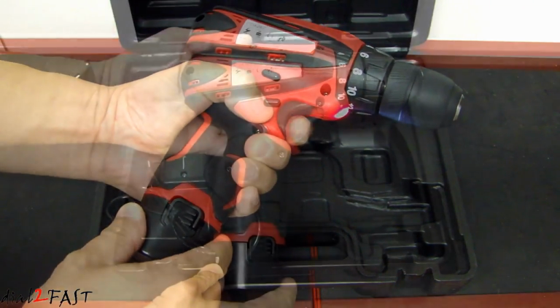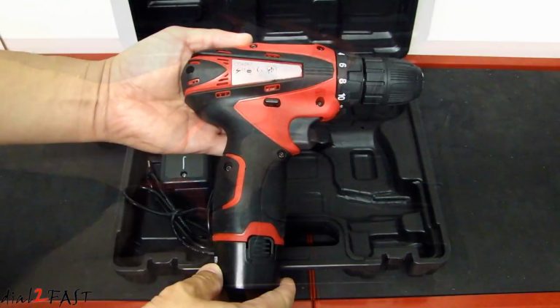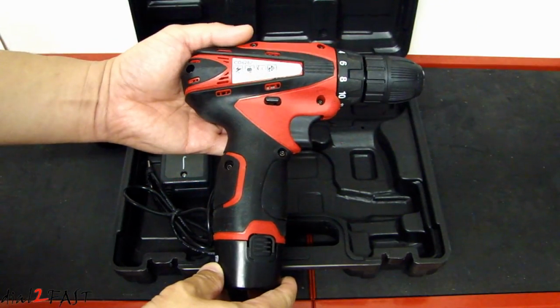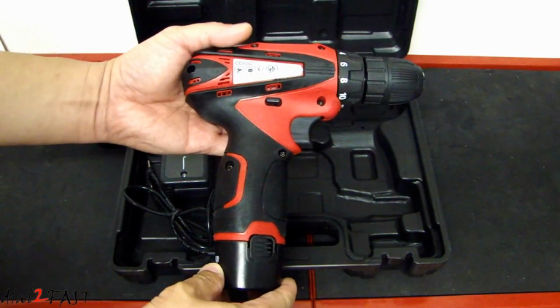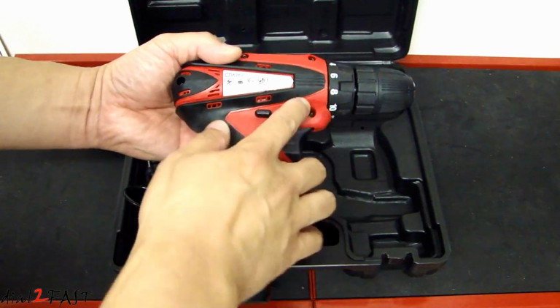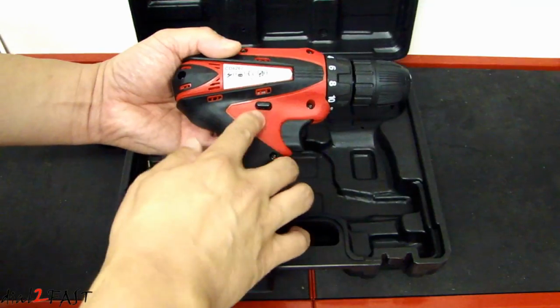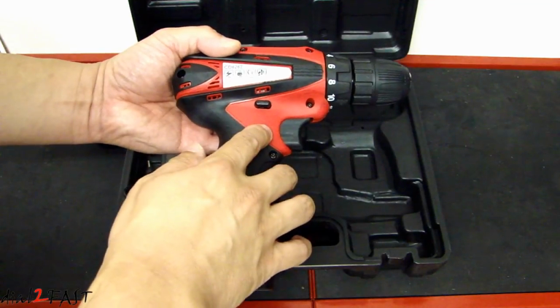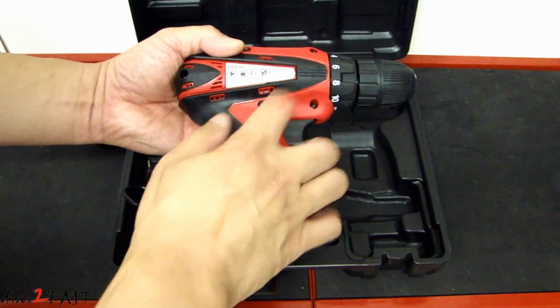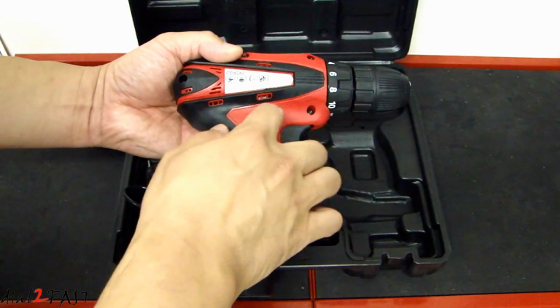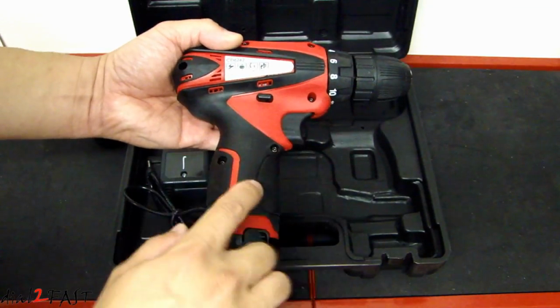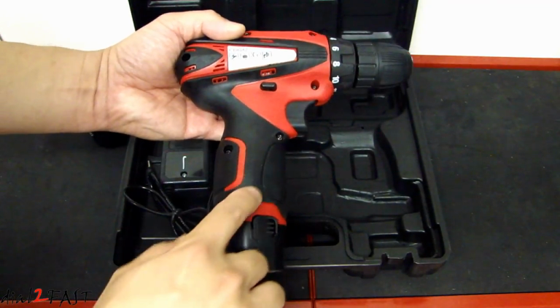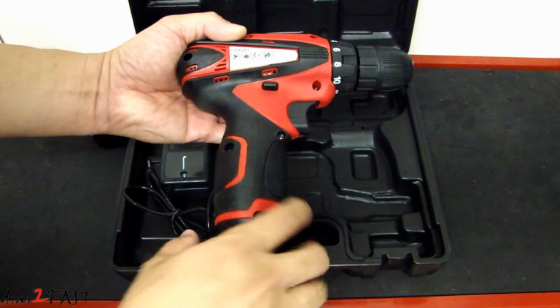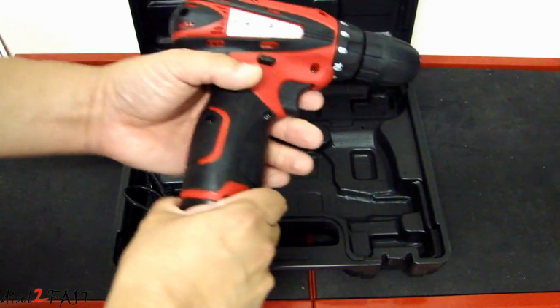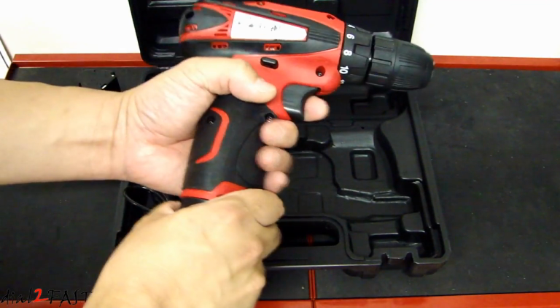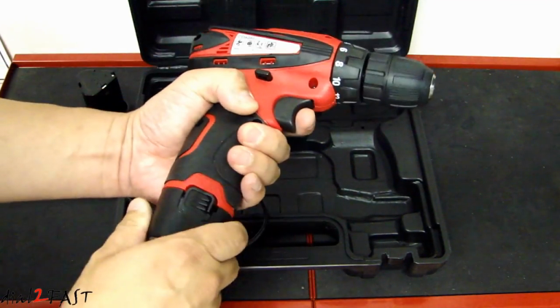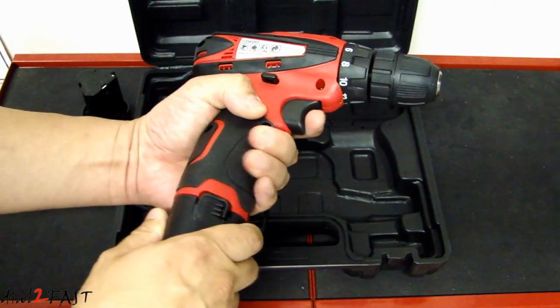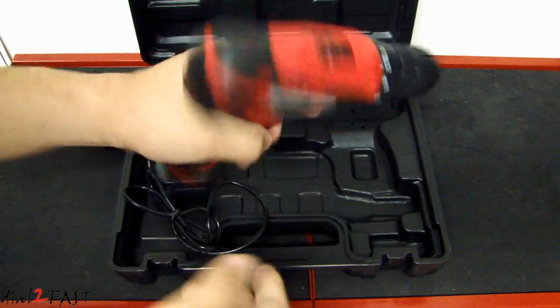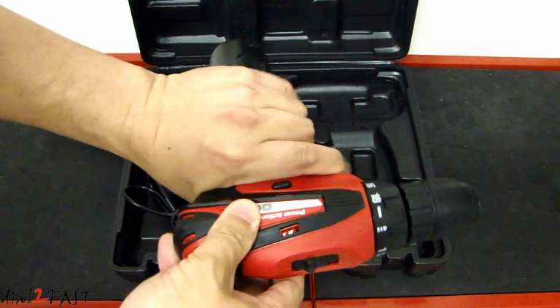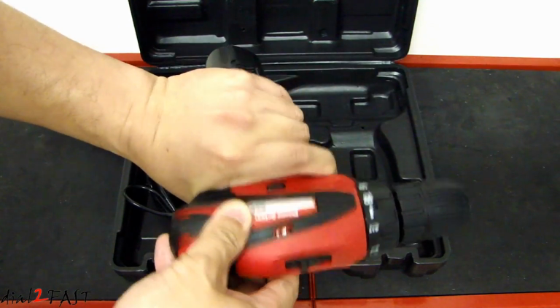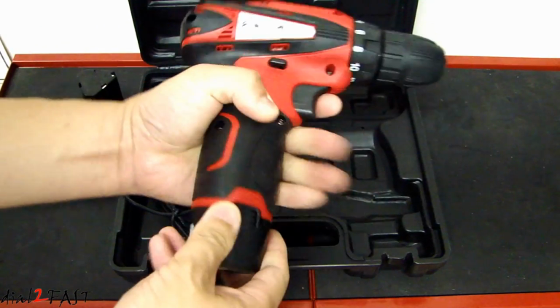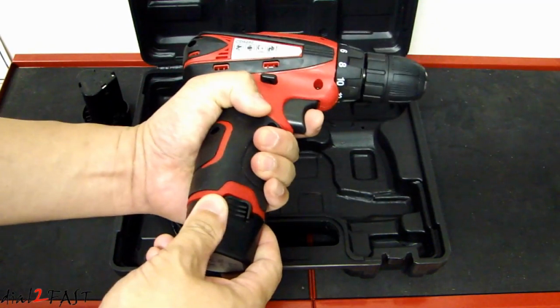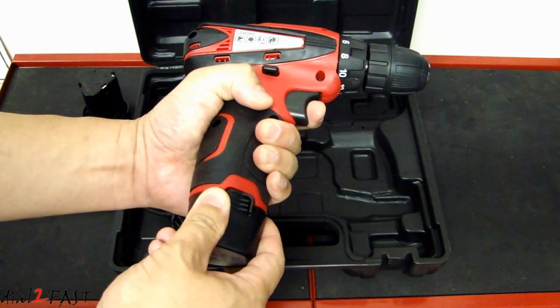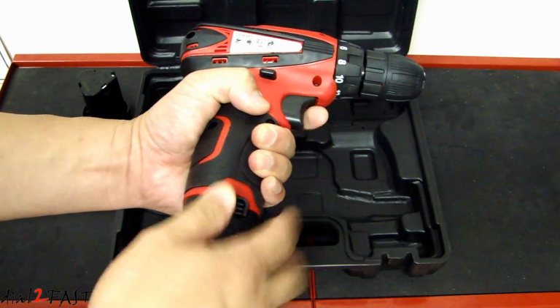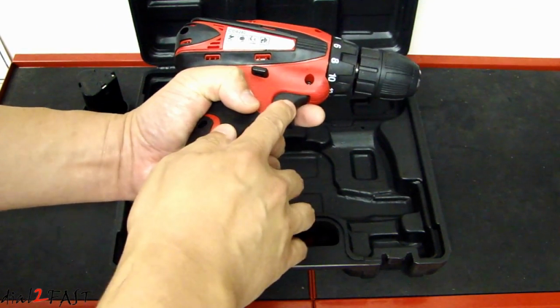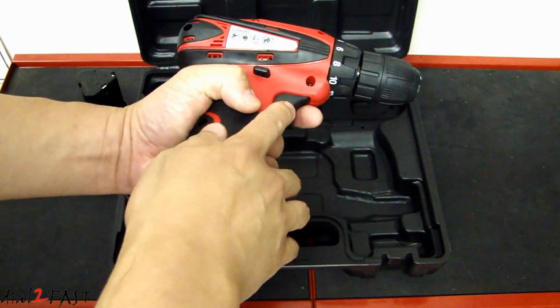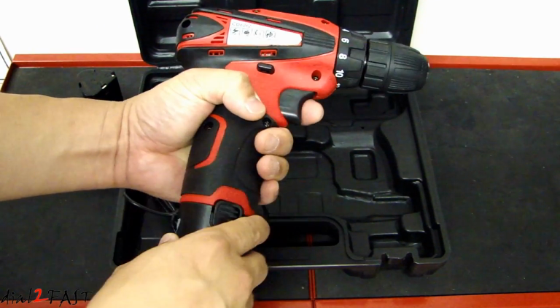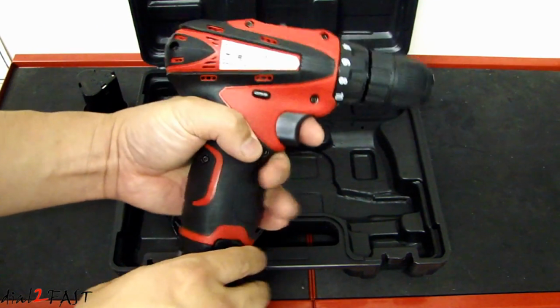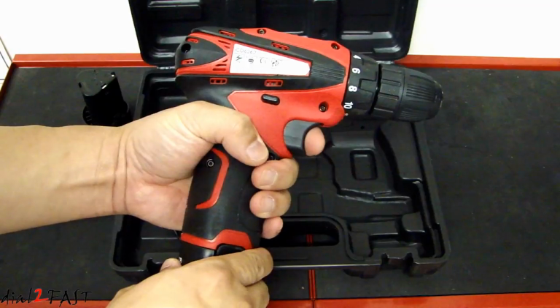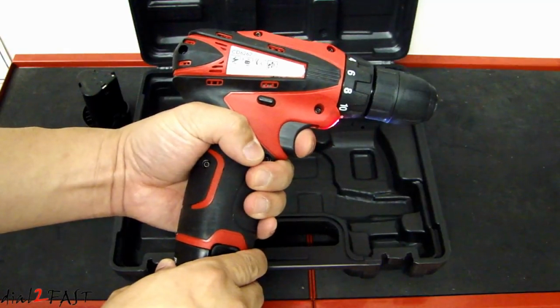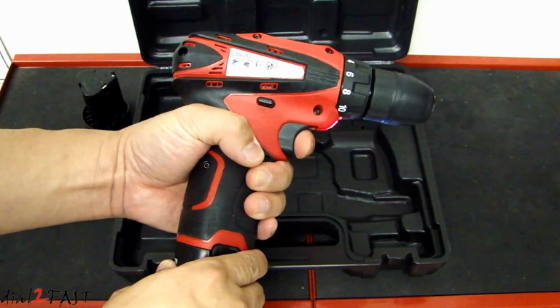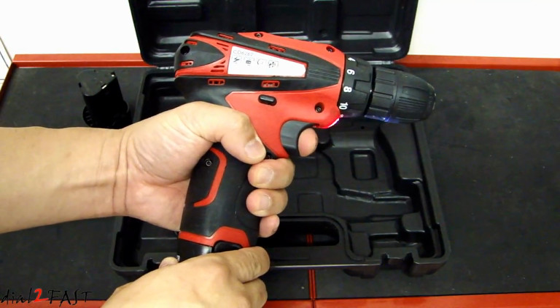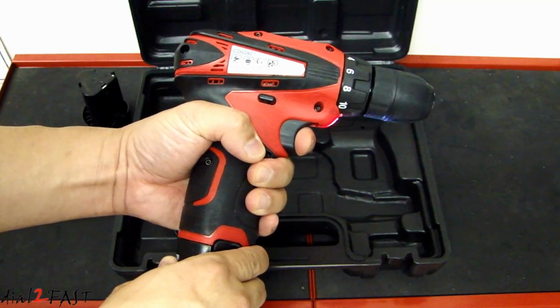Let's take a closer look at this tool. The red part on this housing is hard plastic; the black part is a rubbery material so when you grip it, it's very comfortable. The trigger is a variable speed trigger so you can control the speed.